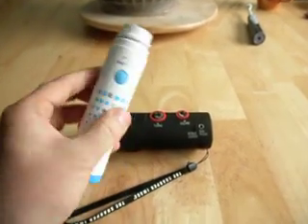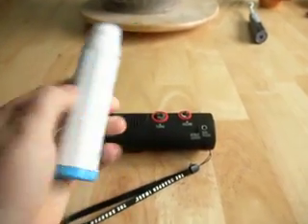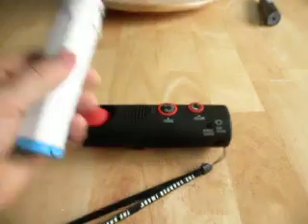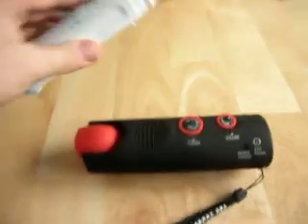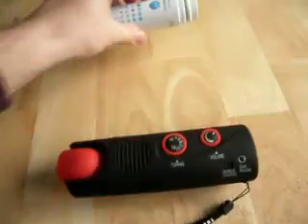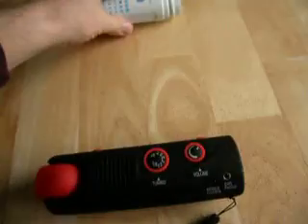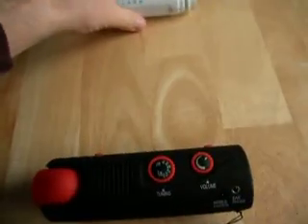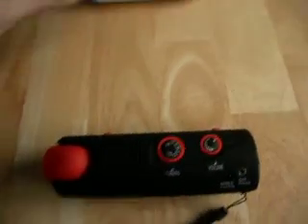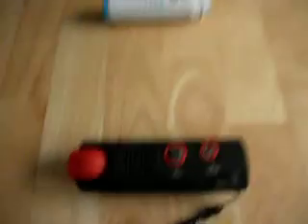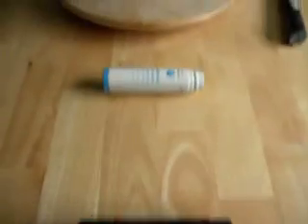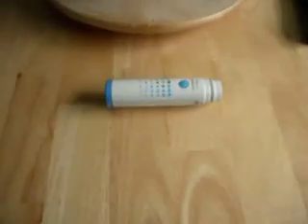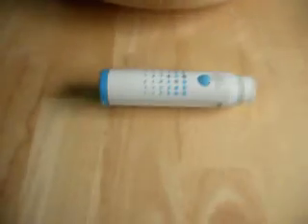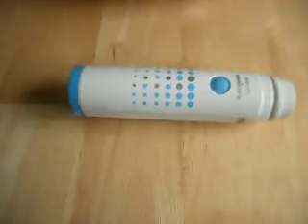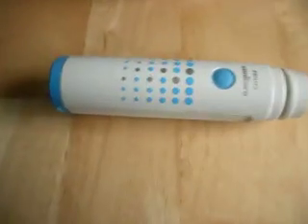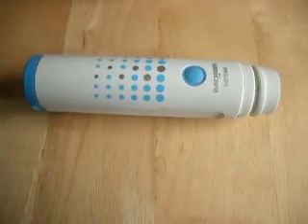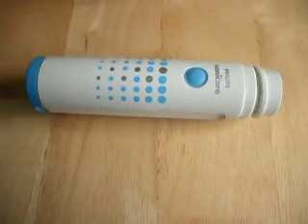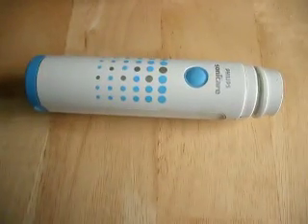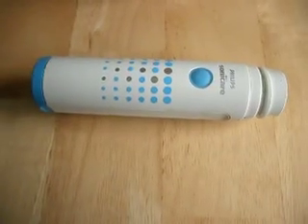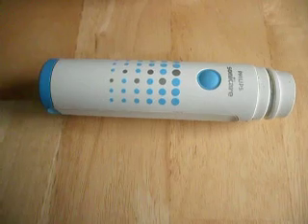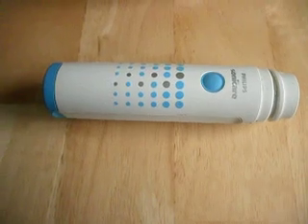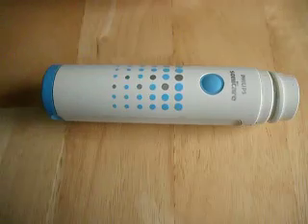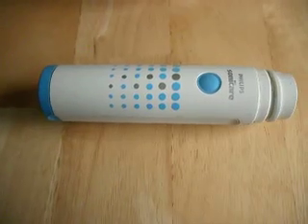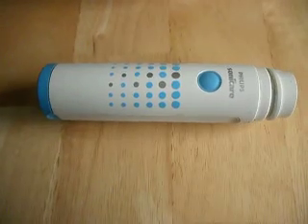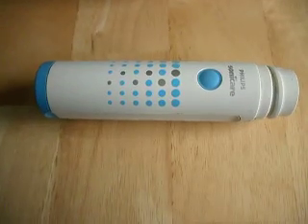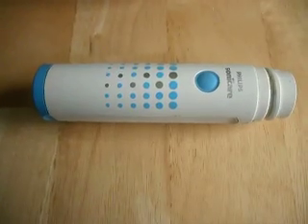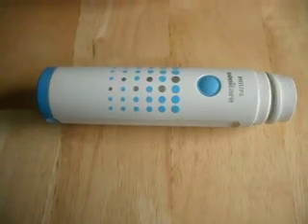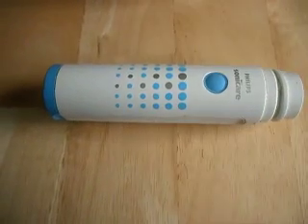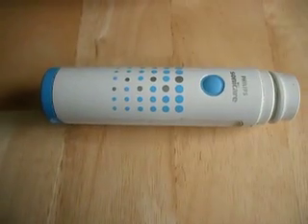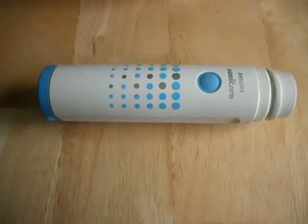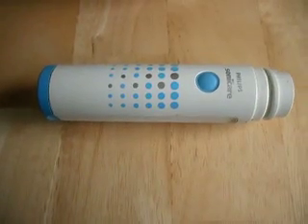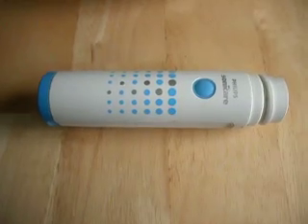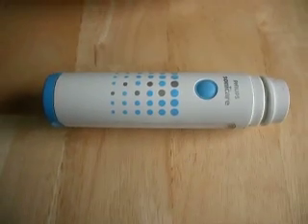So as you can see, the ultrasonic toothbrush creates a much larger field. And it's a very different field — it has a very different sound to it.